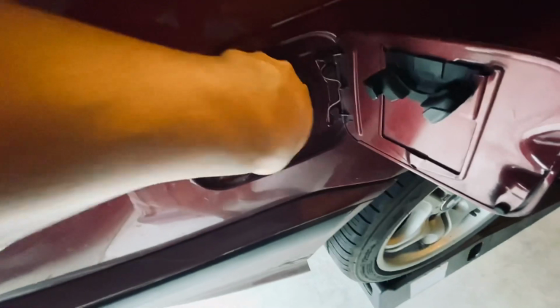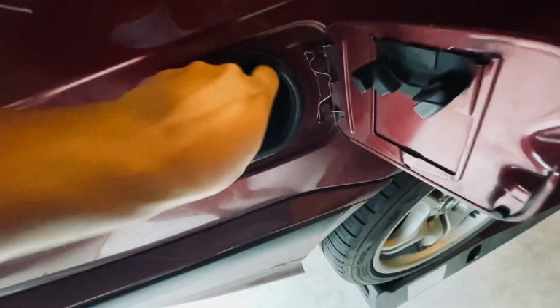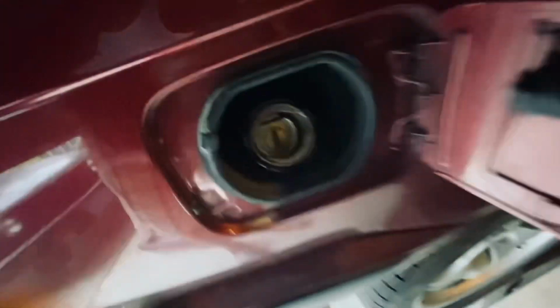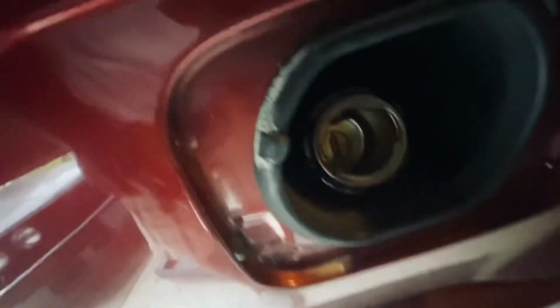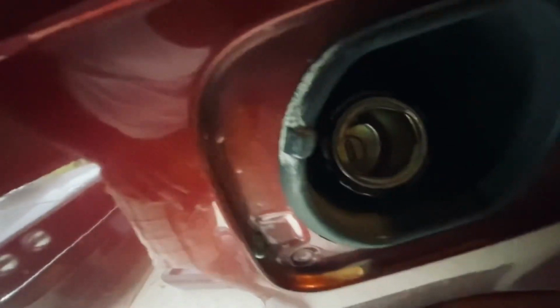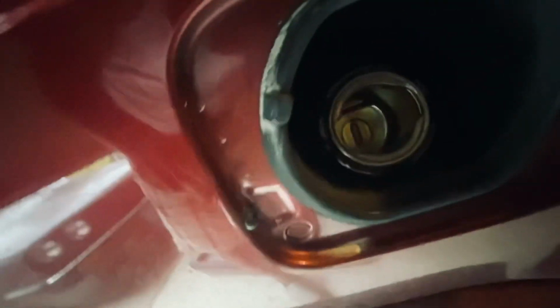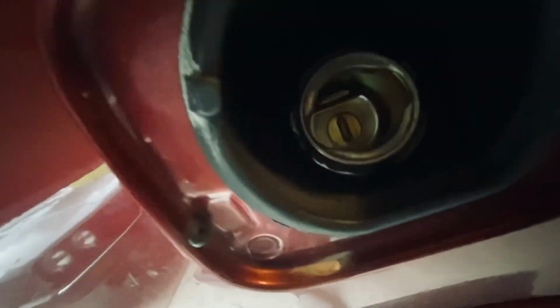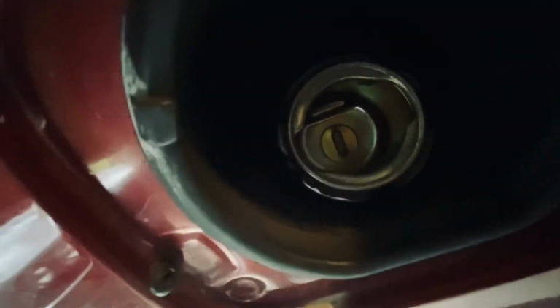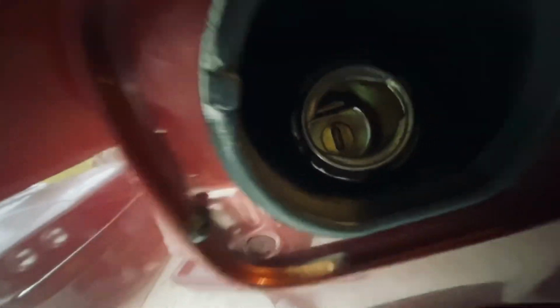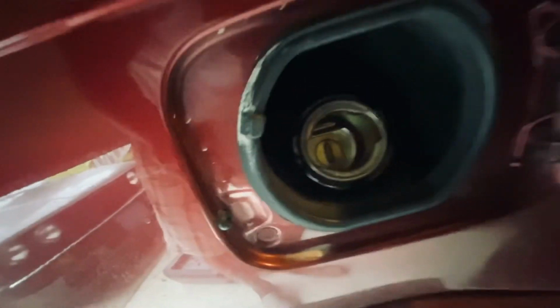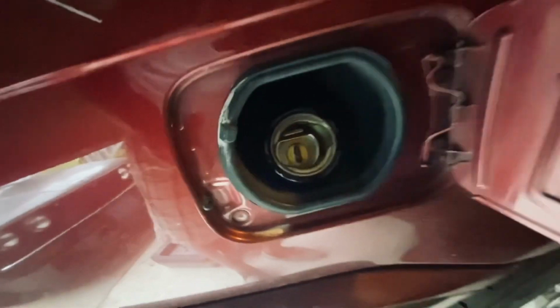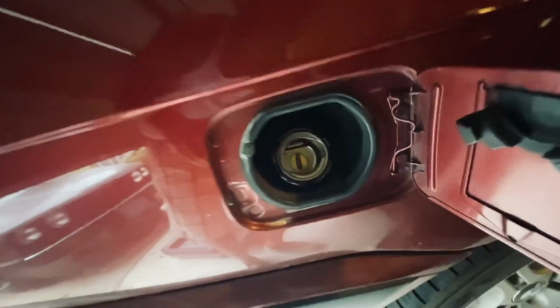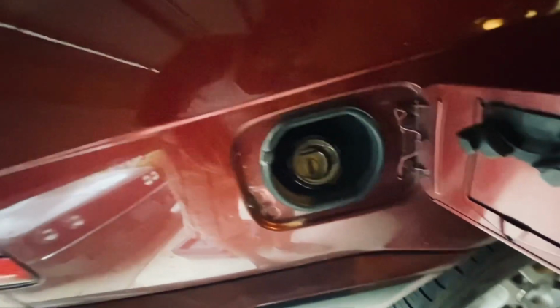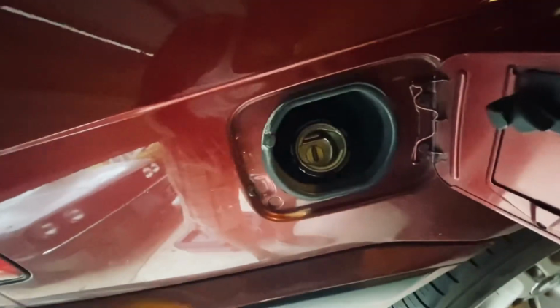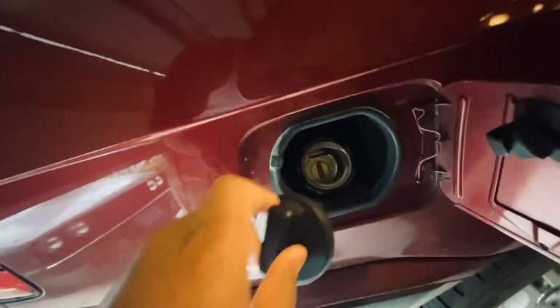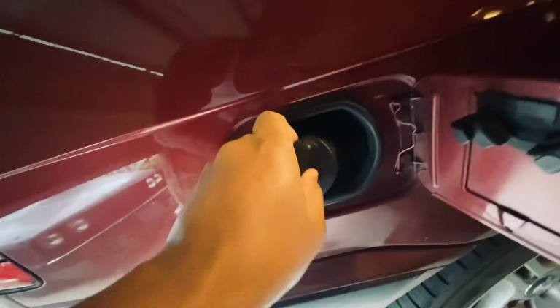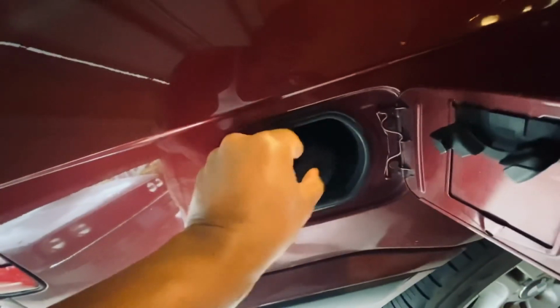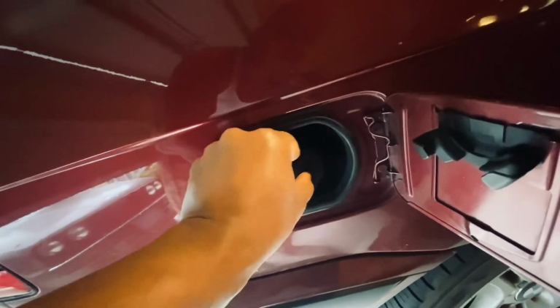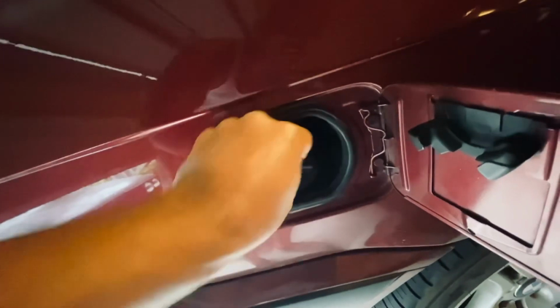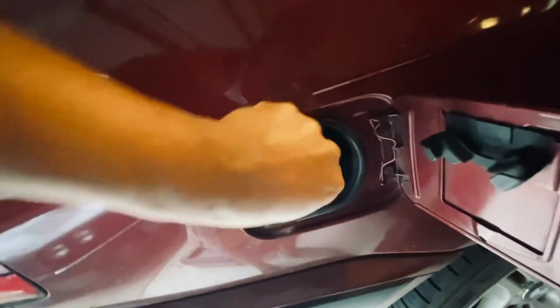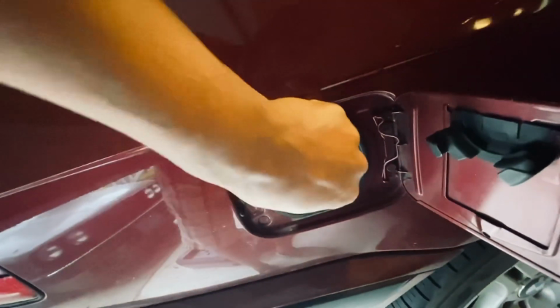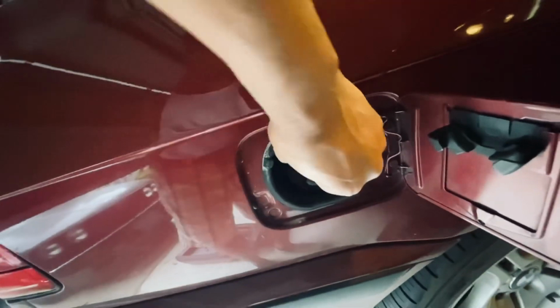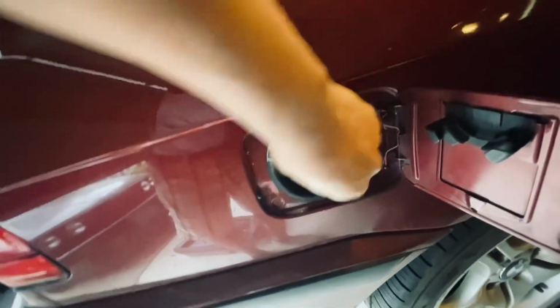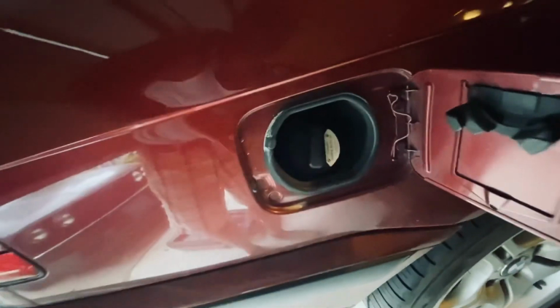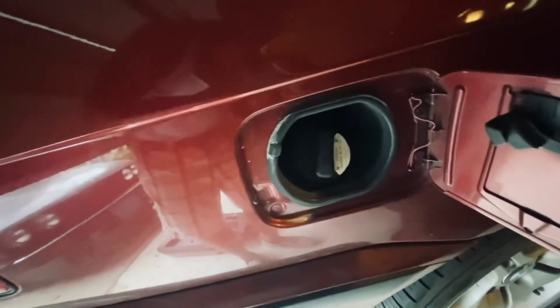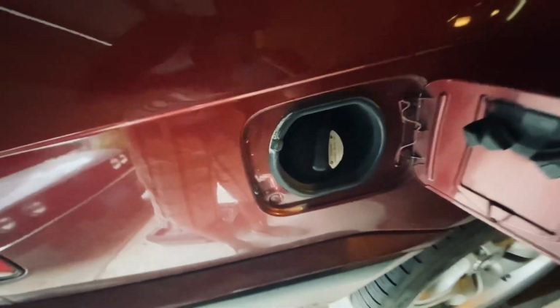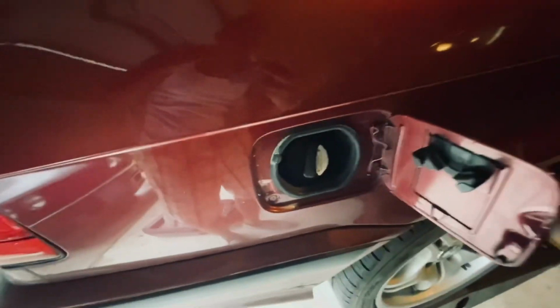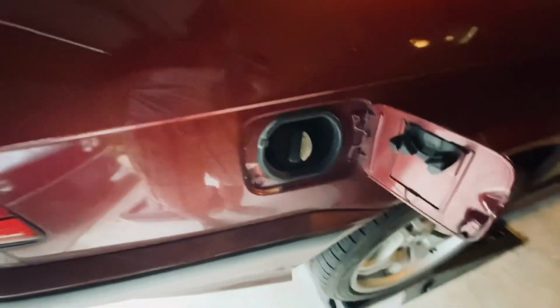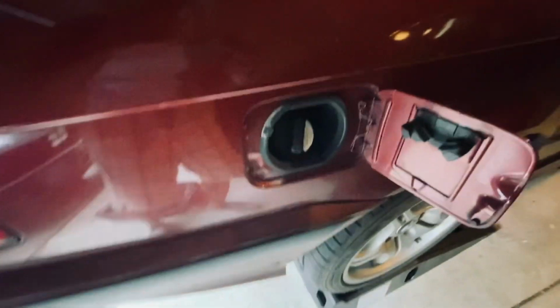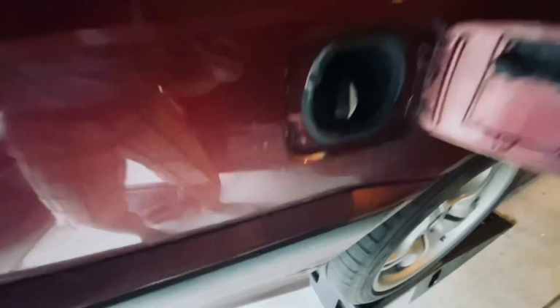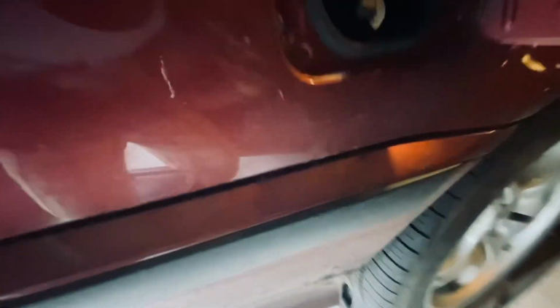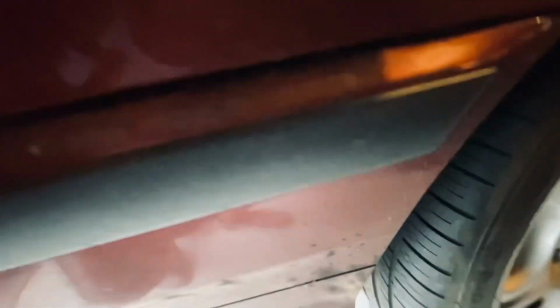I don't notice any leaks here. Sometimes it'll be very apparent — you'll be able to see it. But I'm not smelling any fumes coming from this area.